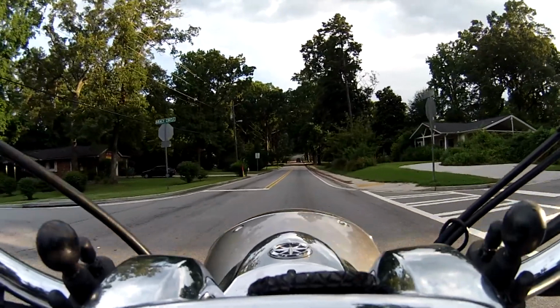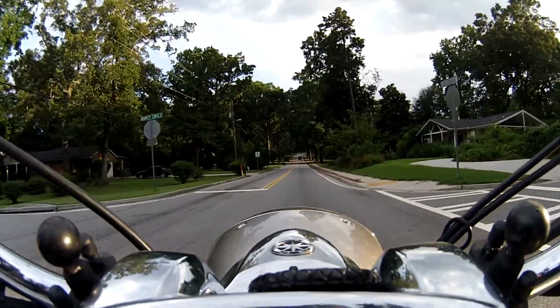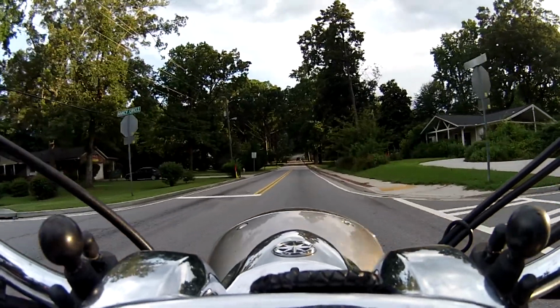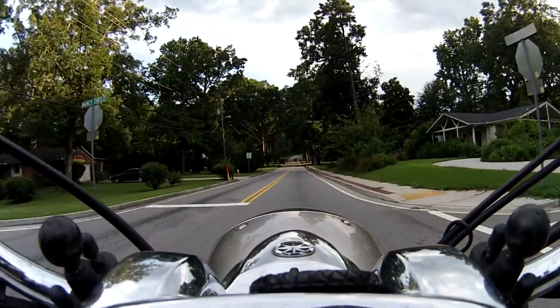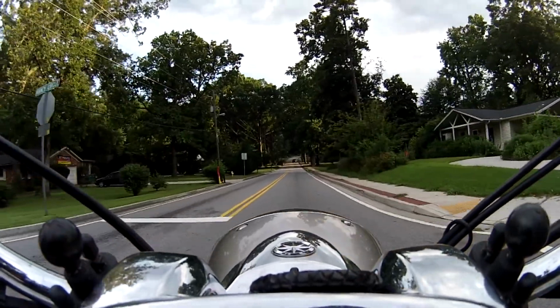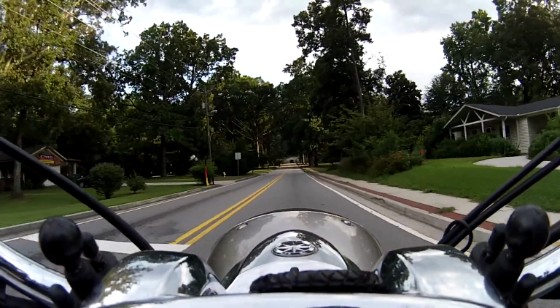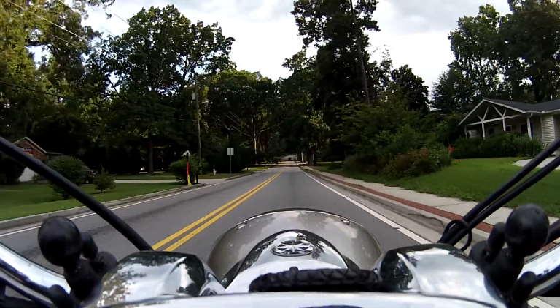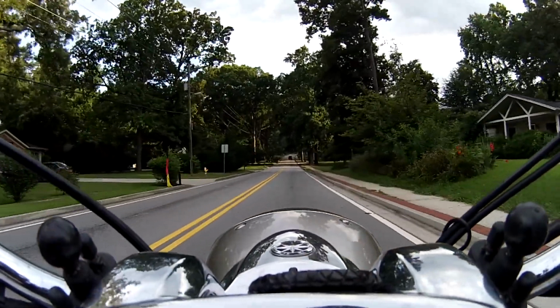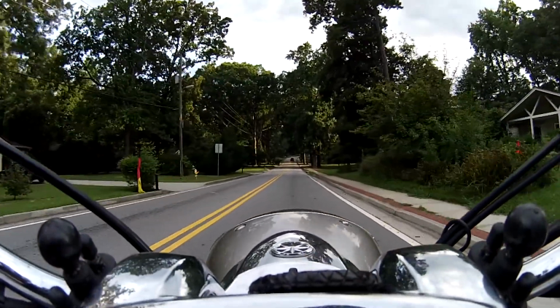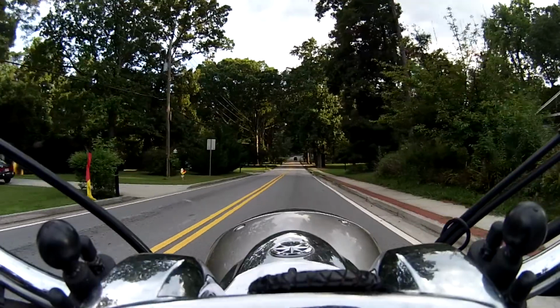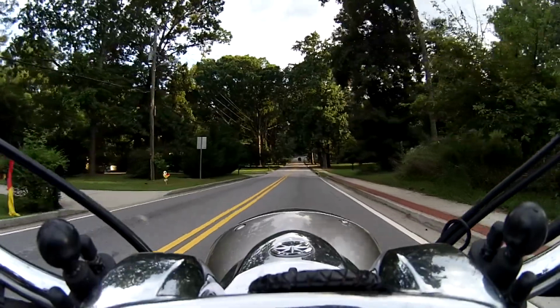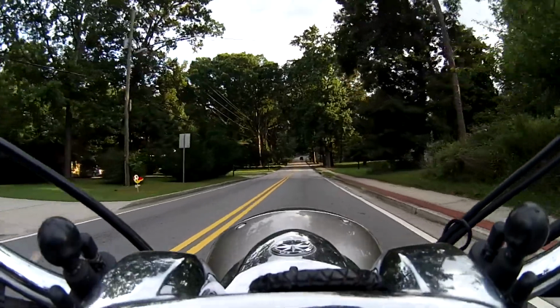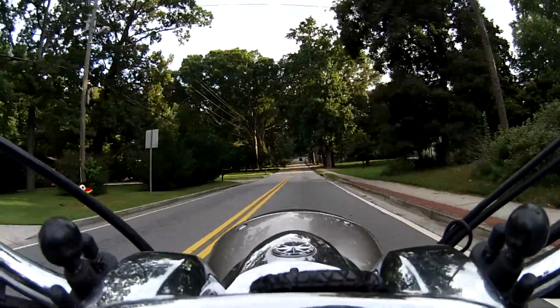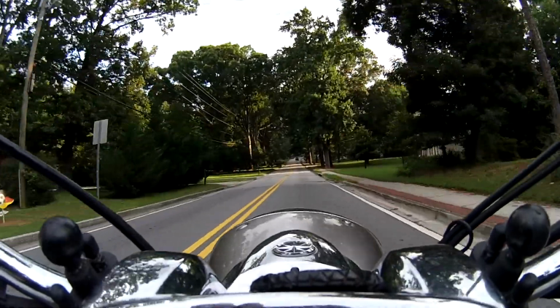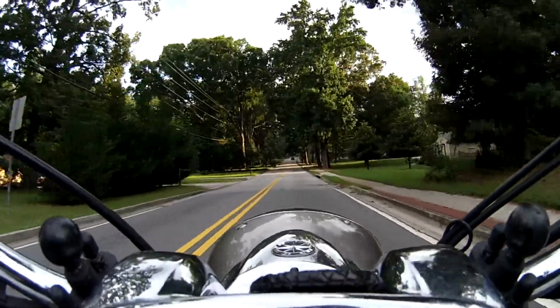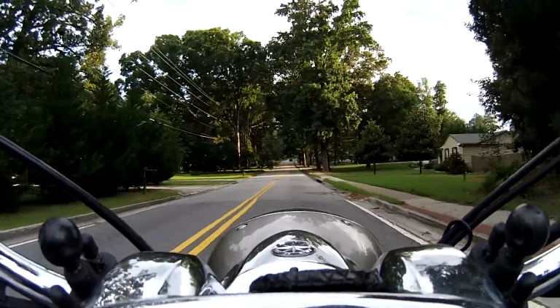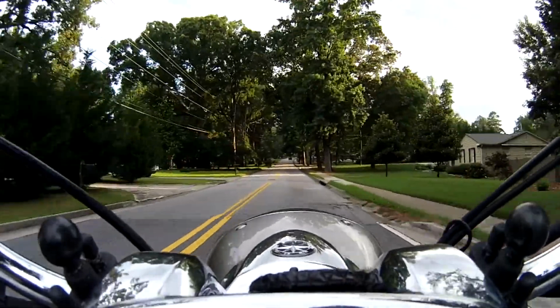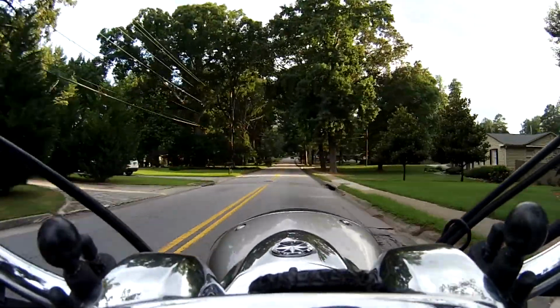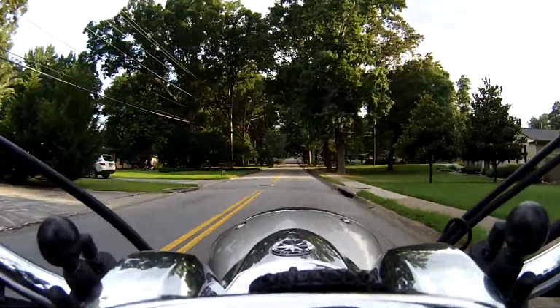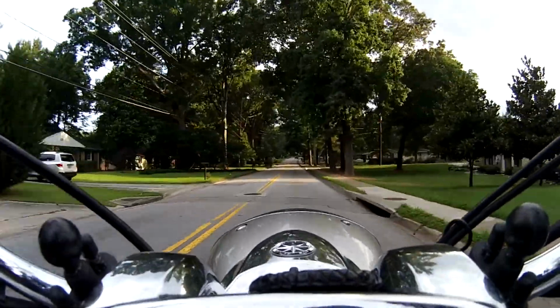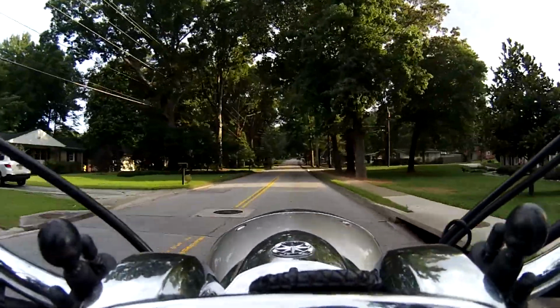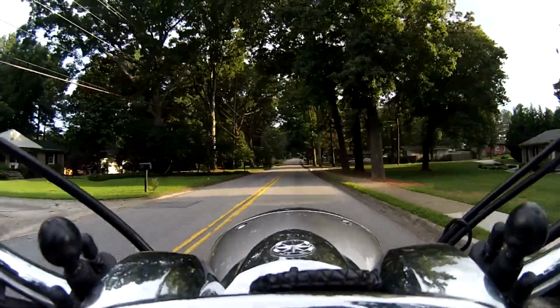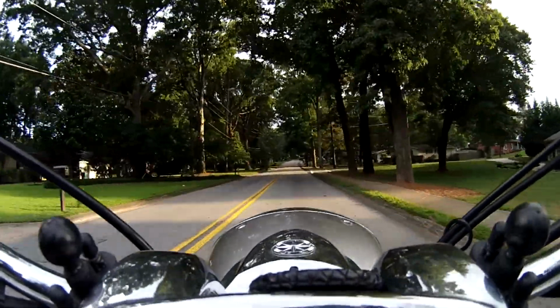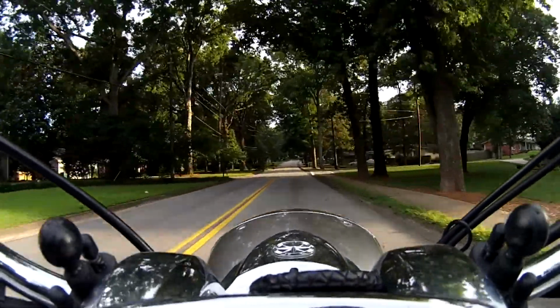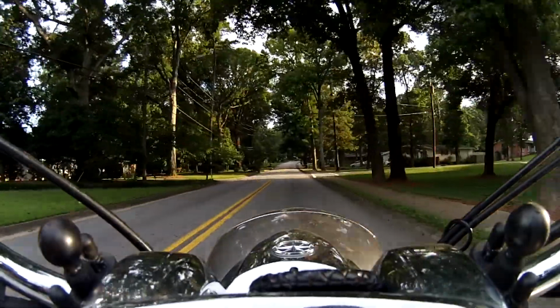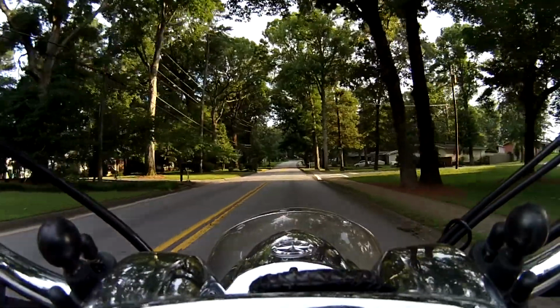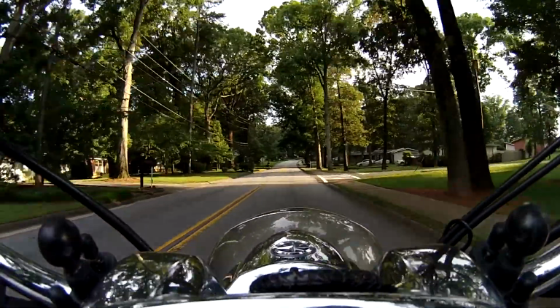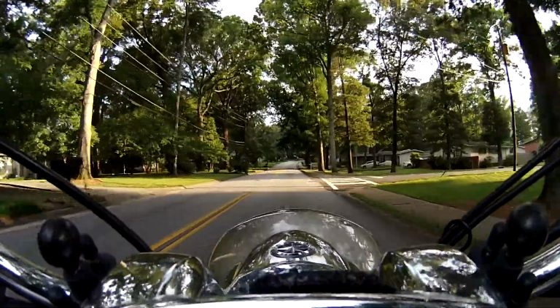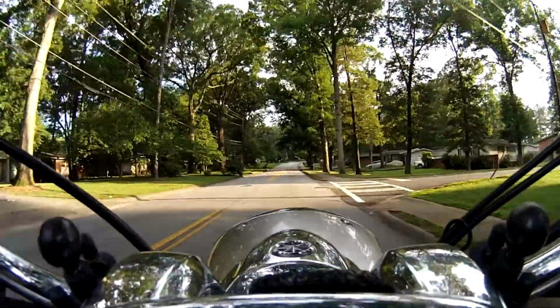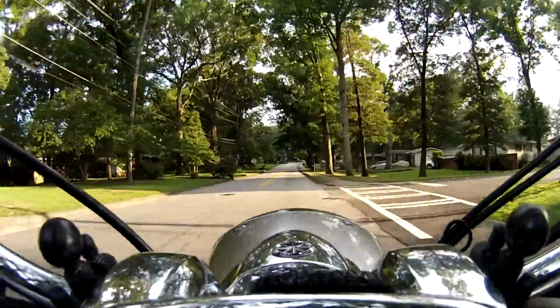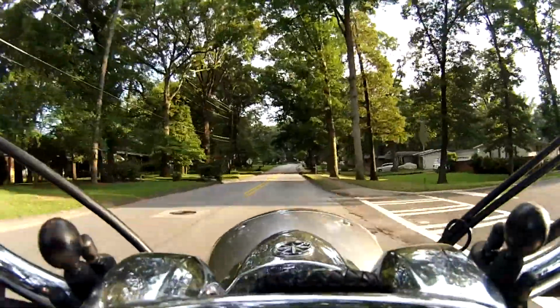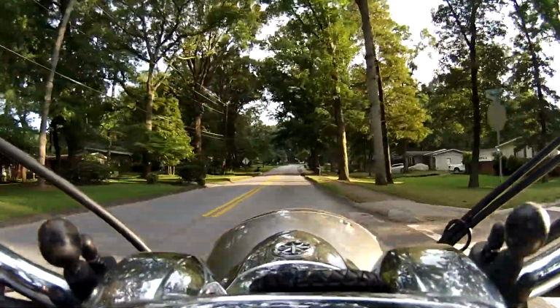Now, it won't work with a windshield, because on my windshield there's a metal bar right across the middle of the screen where it would be. But I like to ride this bike mostly without the windshield, so it'll probably work out.